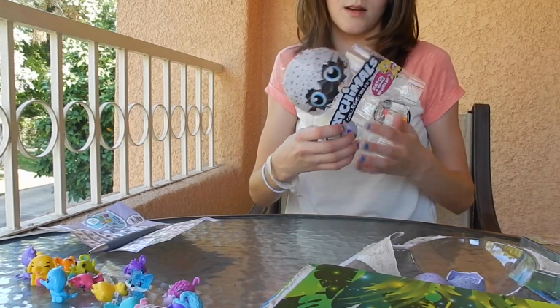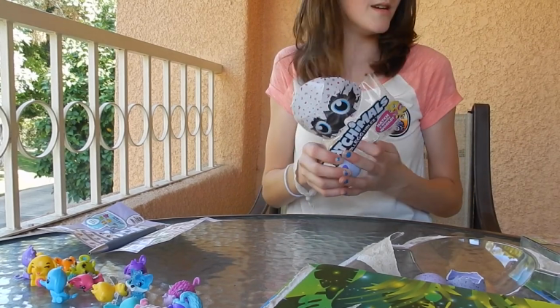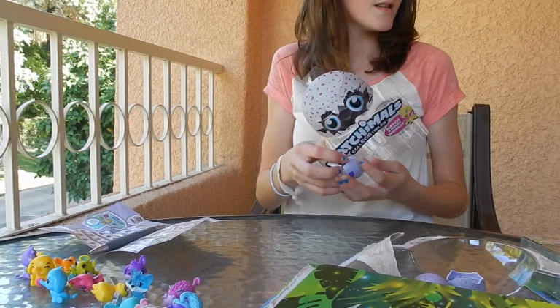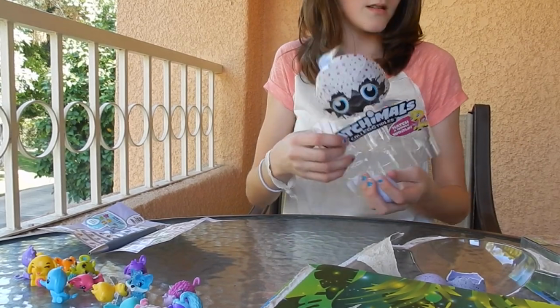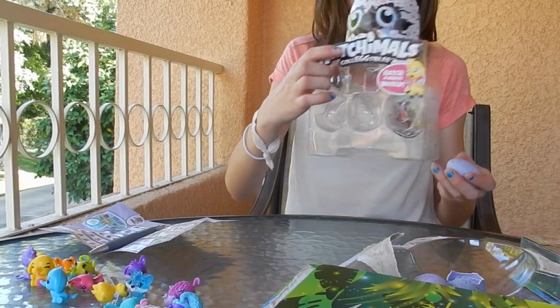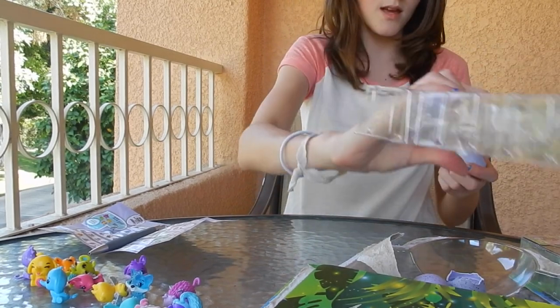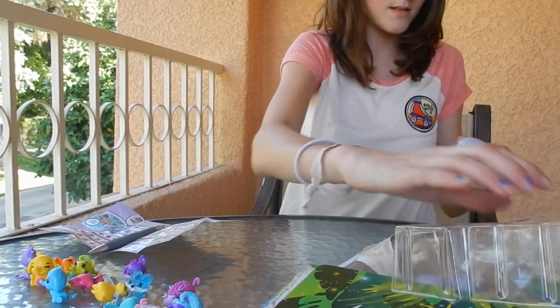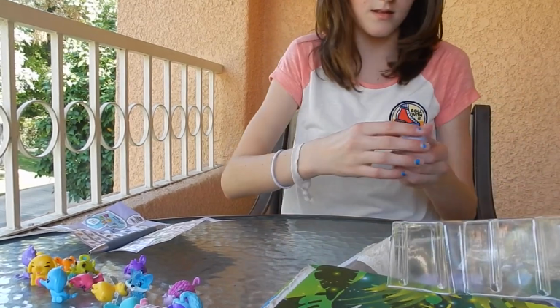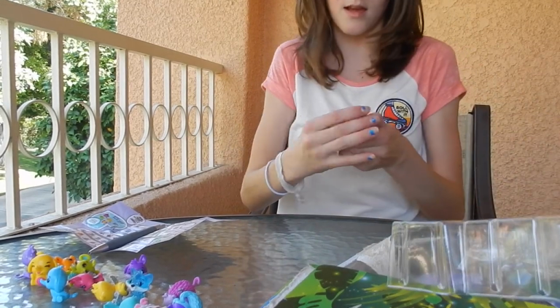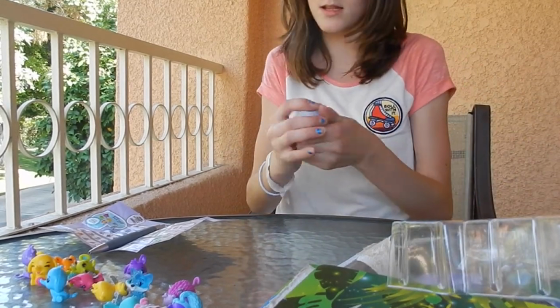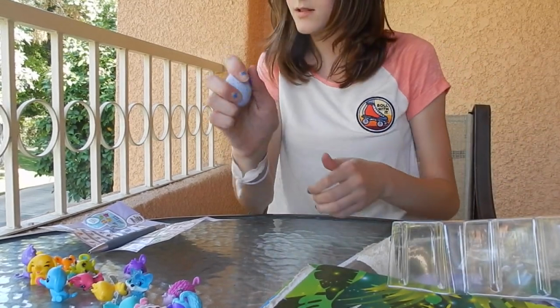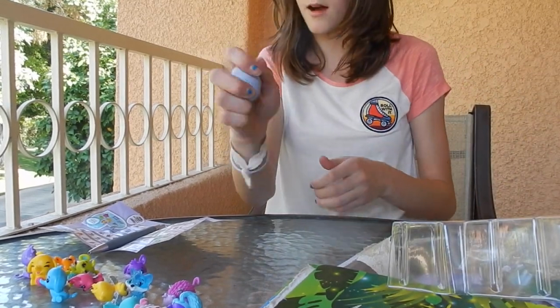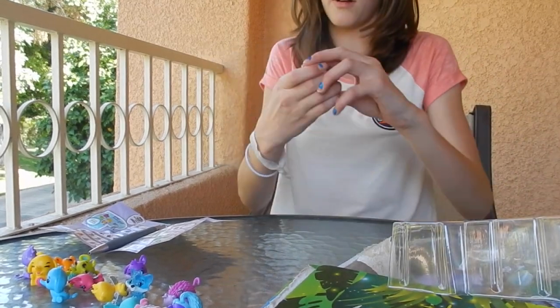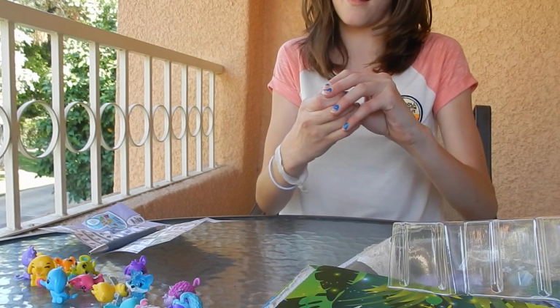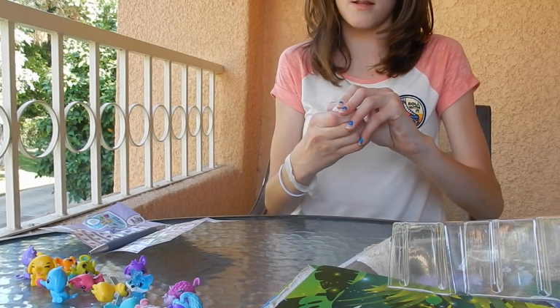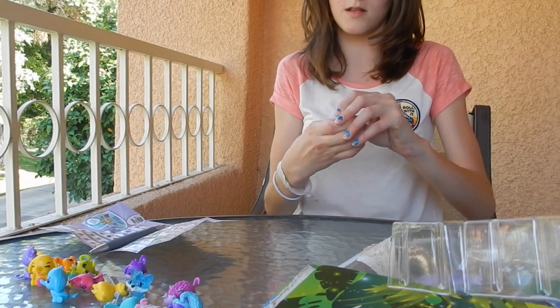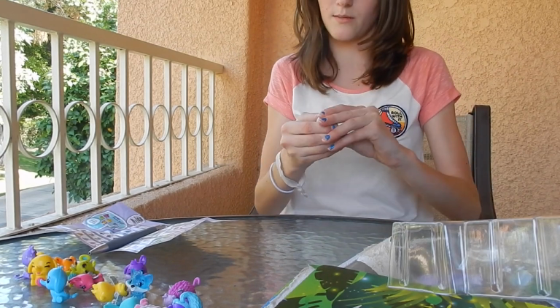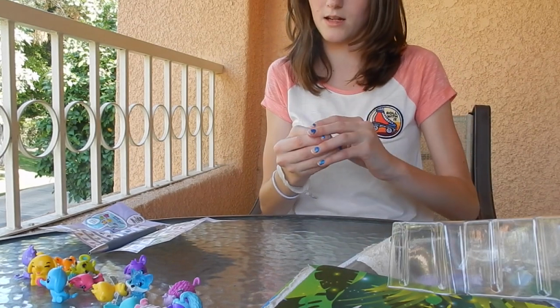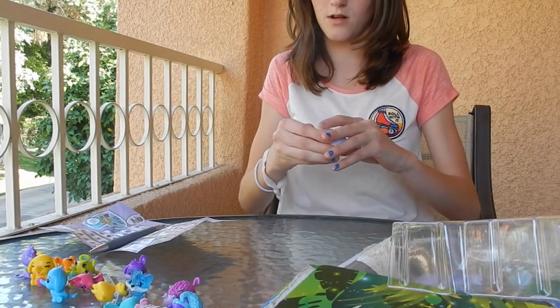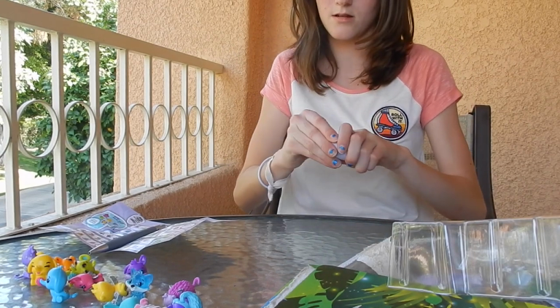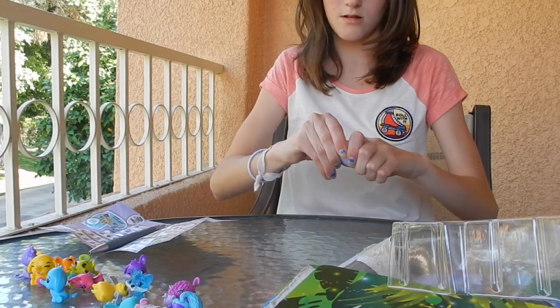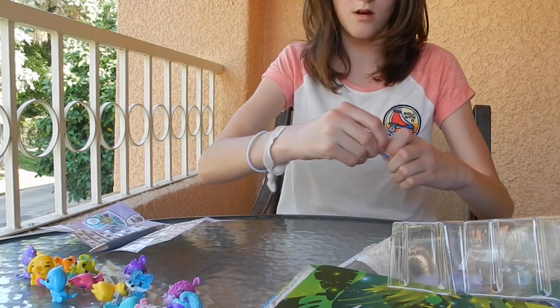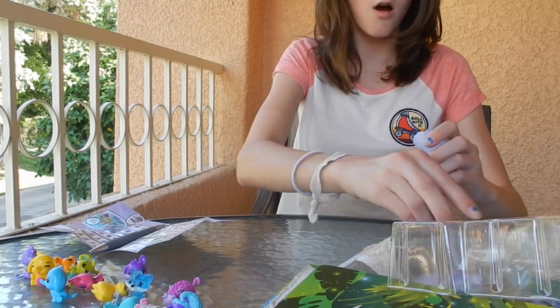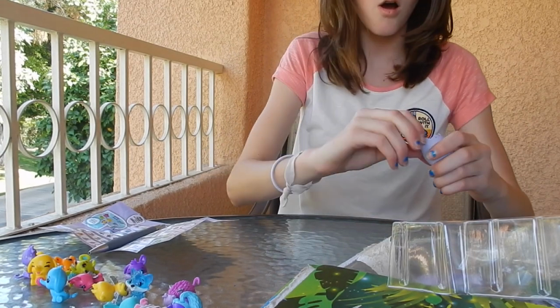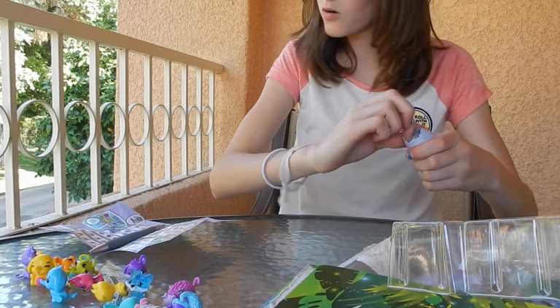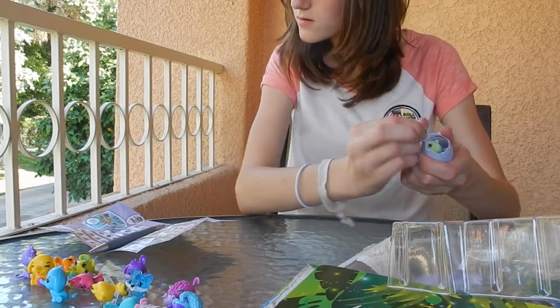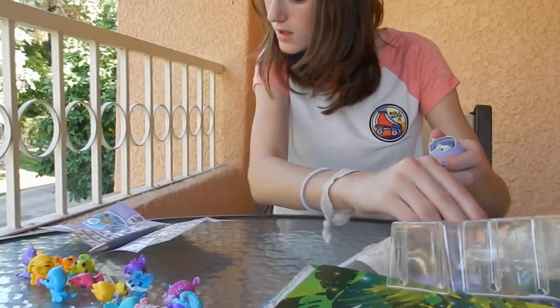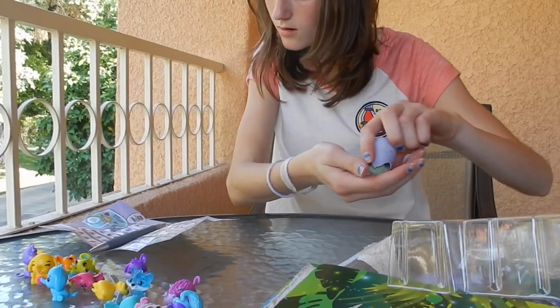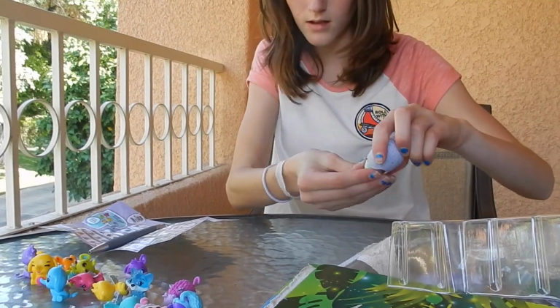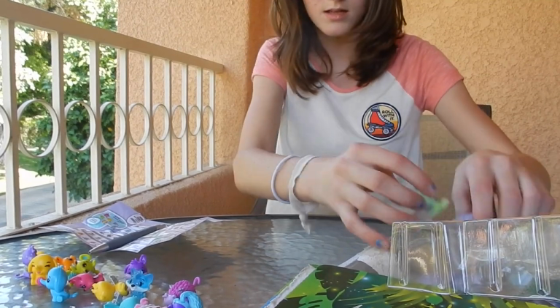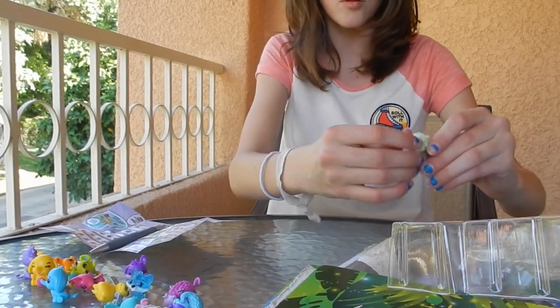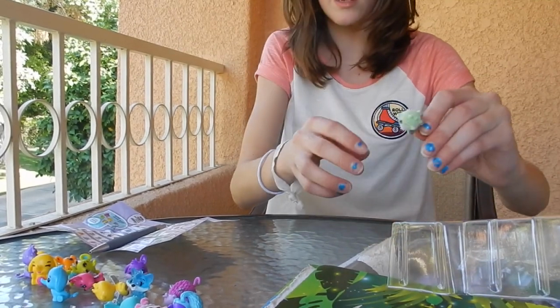This one is from Cloud Cove again, so this is another limited edition one. Oh, this one's really cute — it looks like a tiny dragon. I like that, so that's another special one.